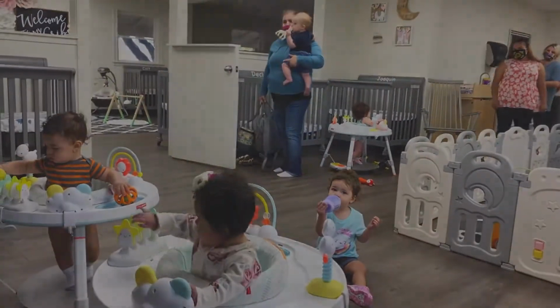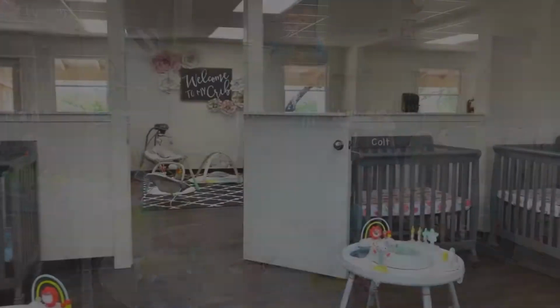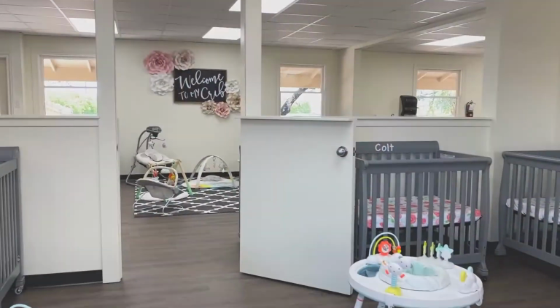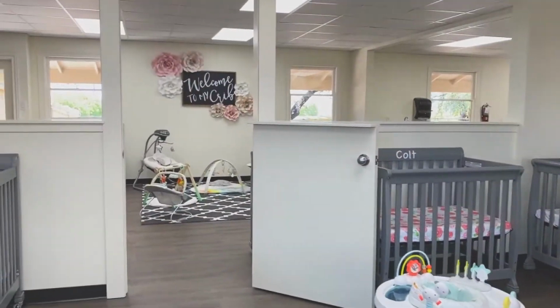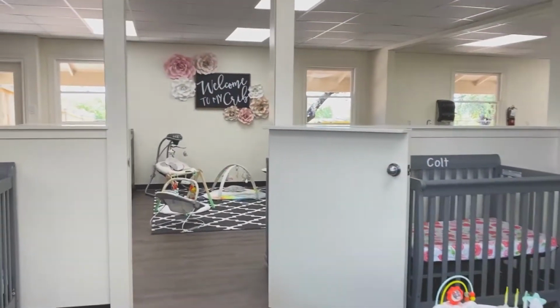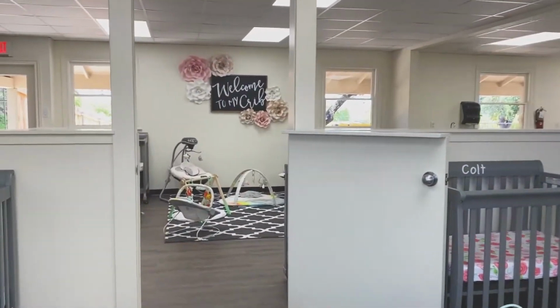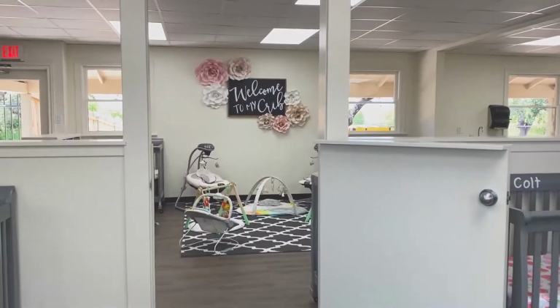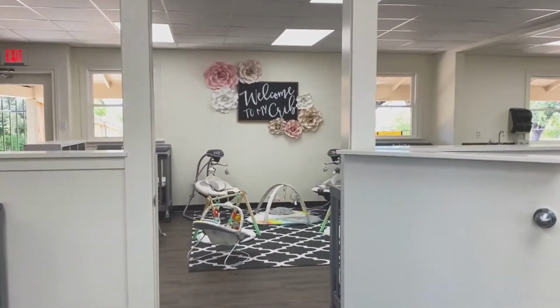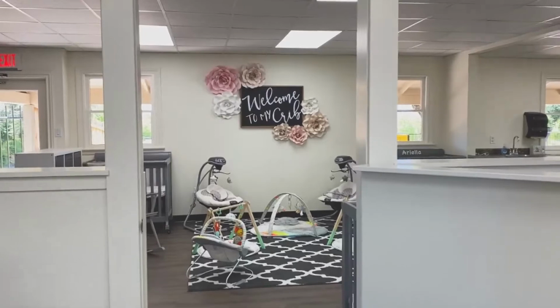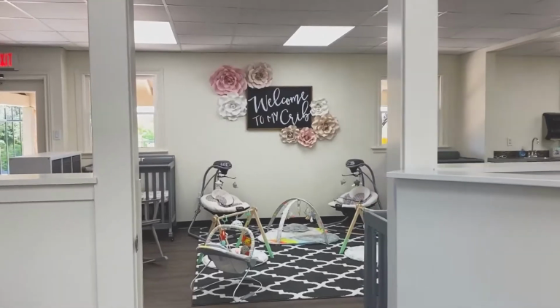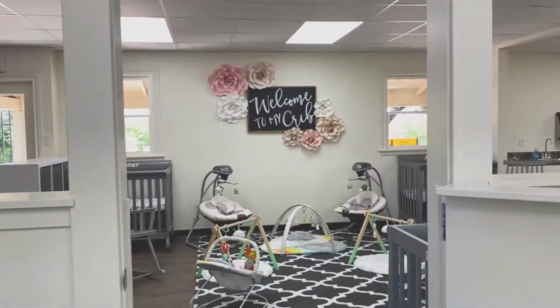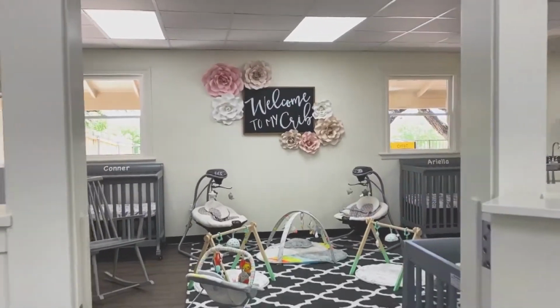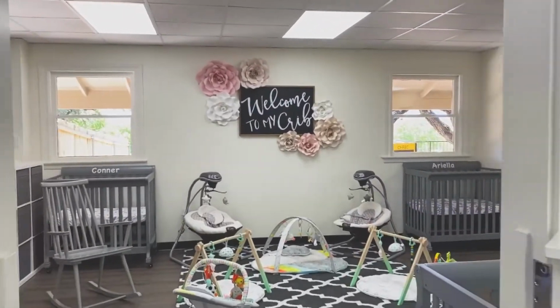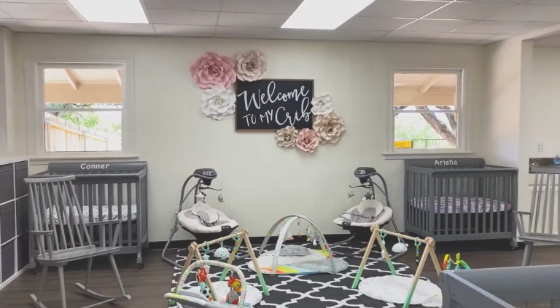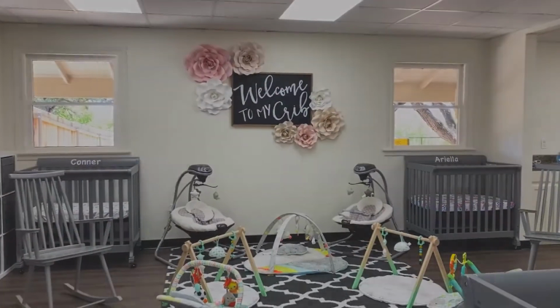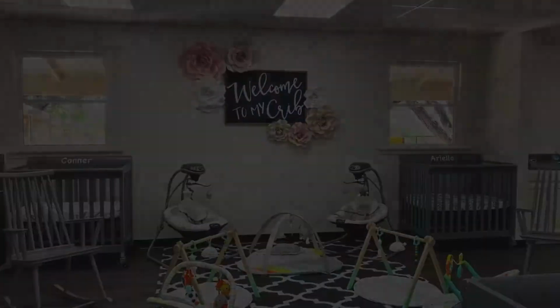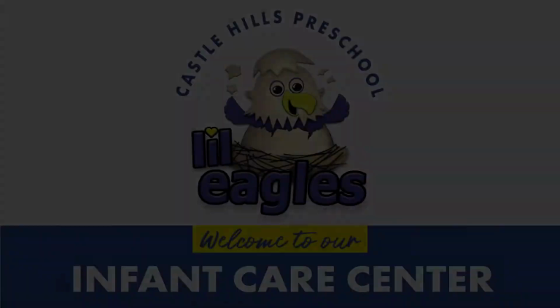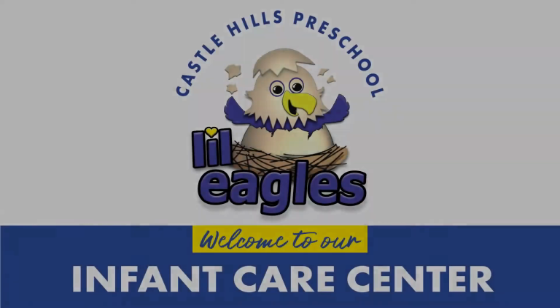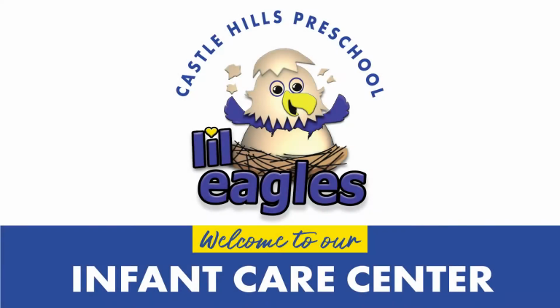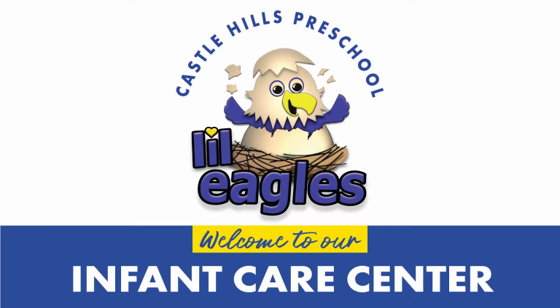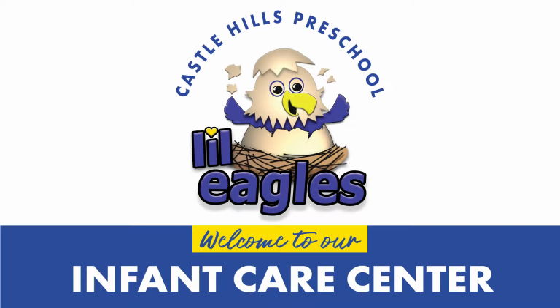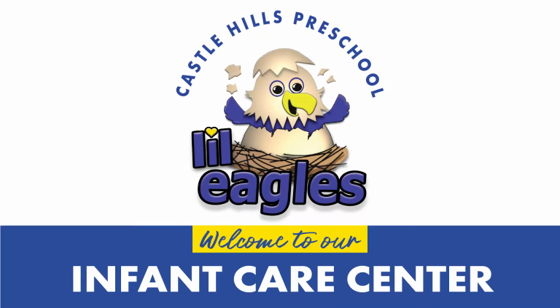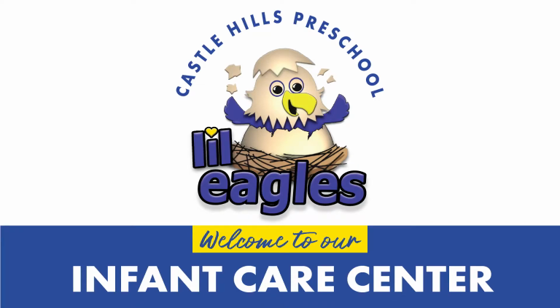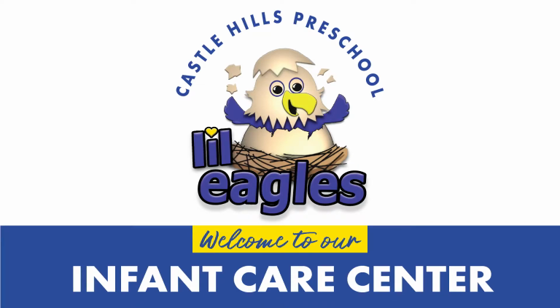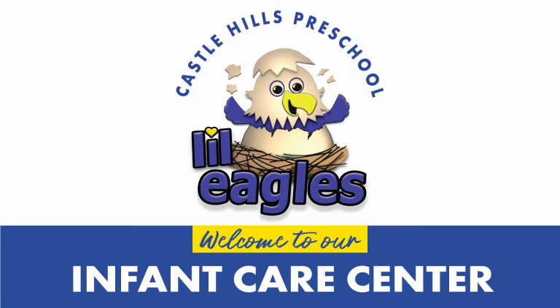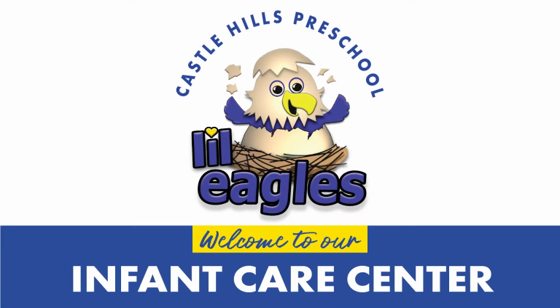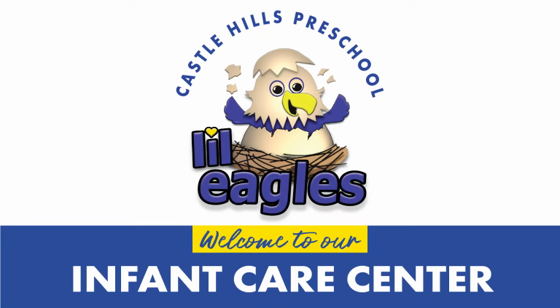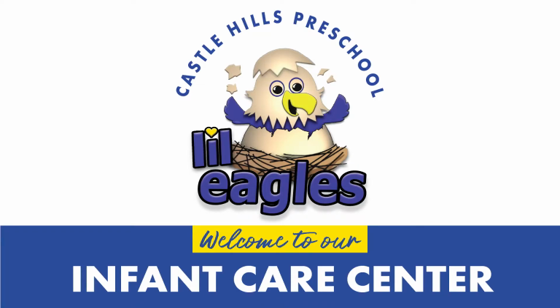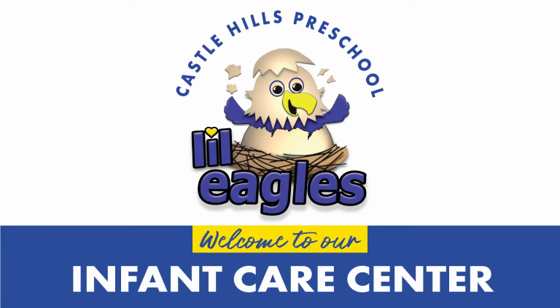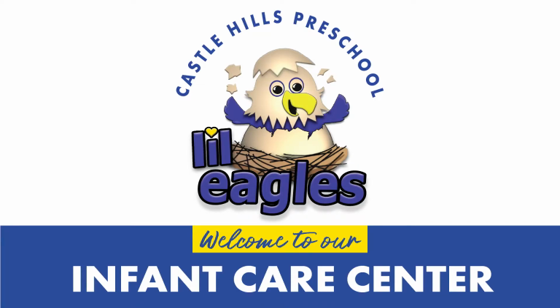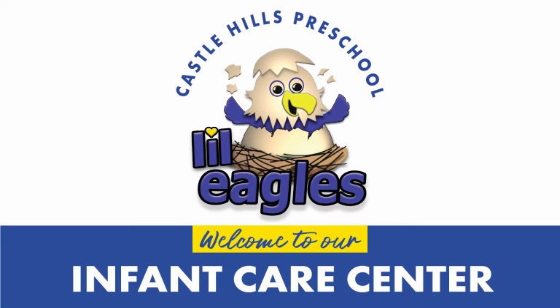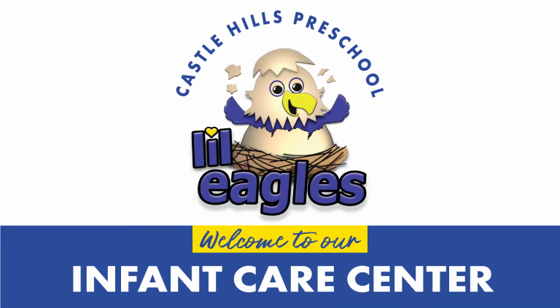If you are in need of care for your infant, we would love for you to call or come by and visit us here at Castle Hills. We are very proud of our brand-new infant care center, and we would love to share it with you and your baby.